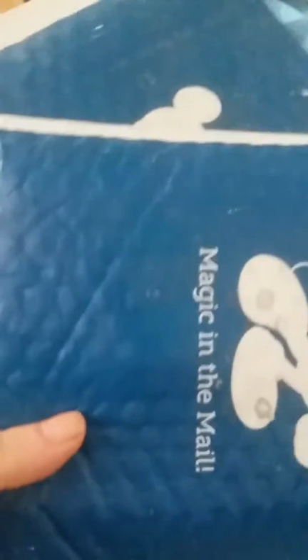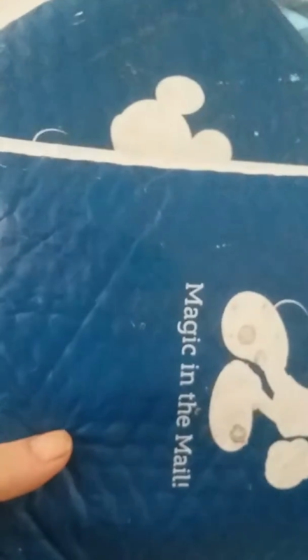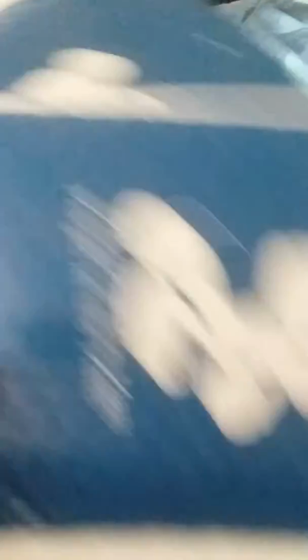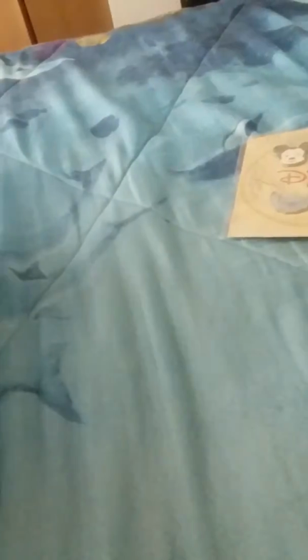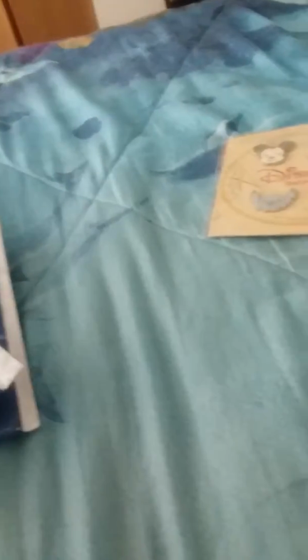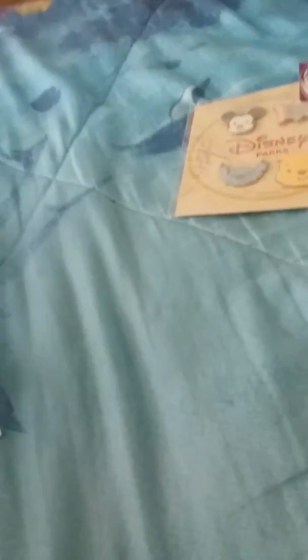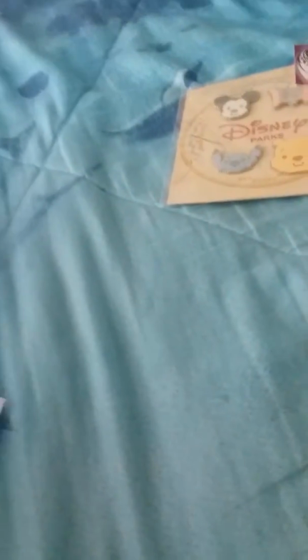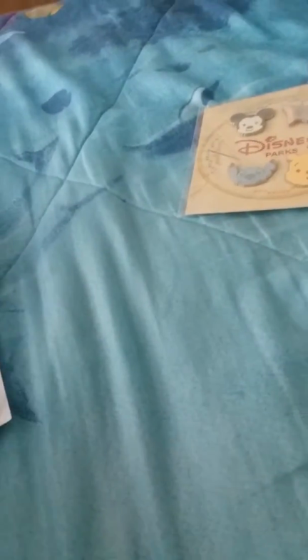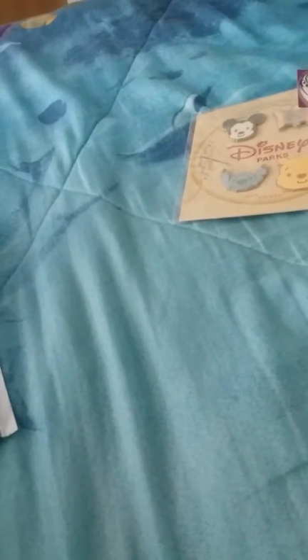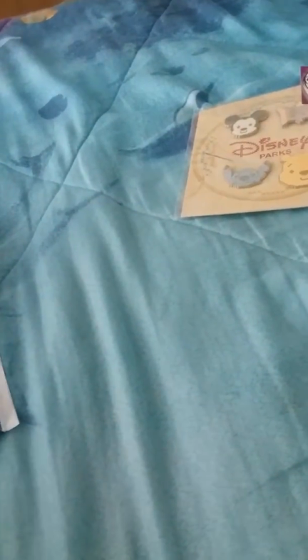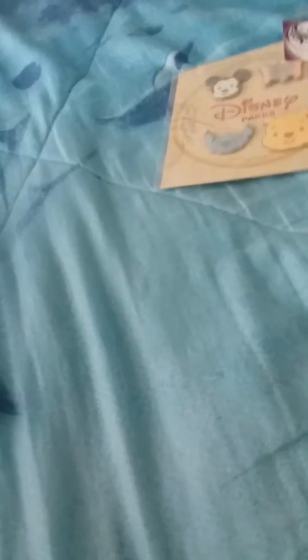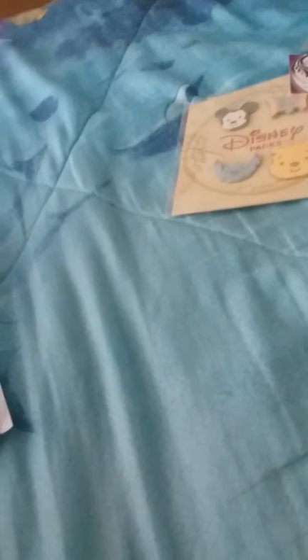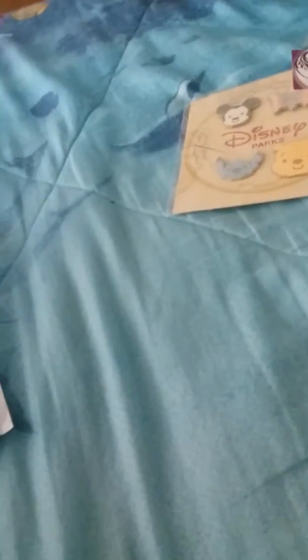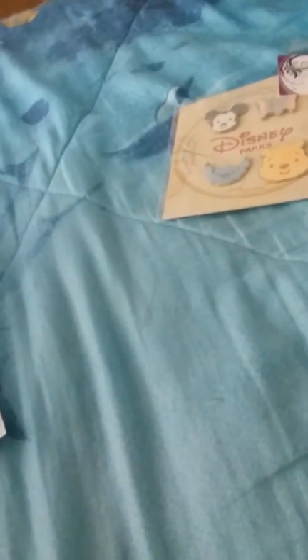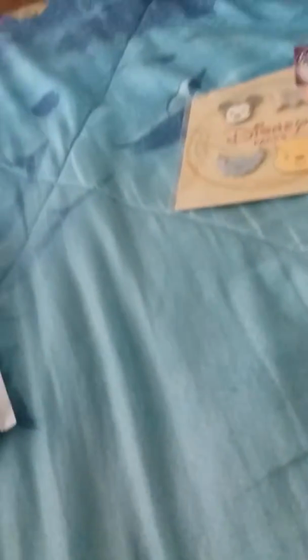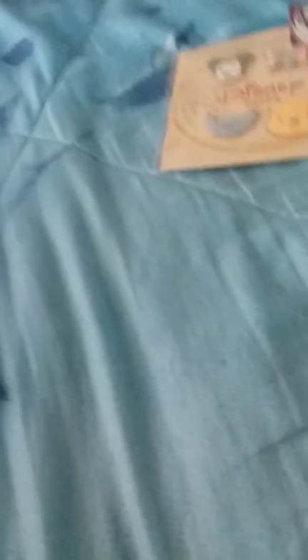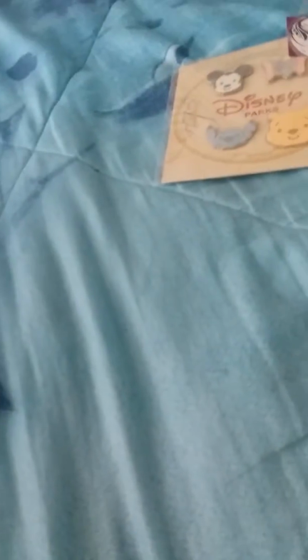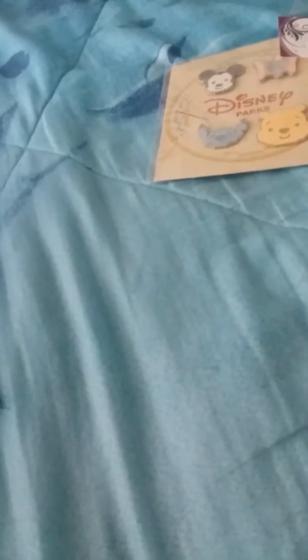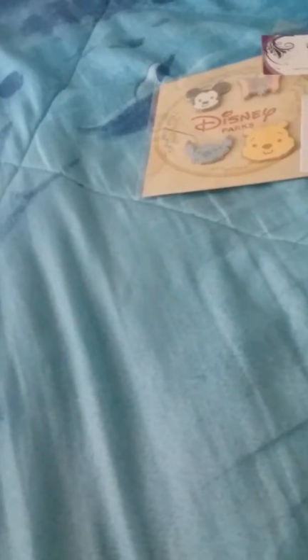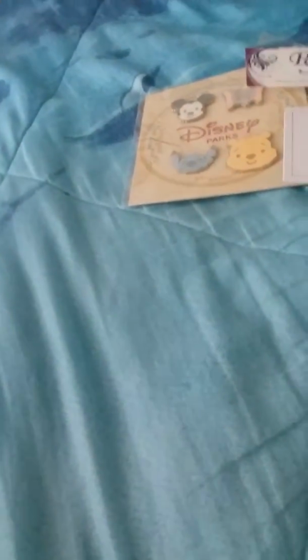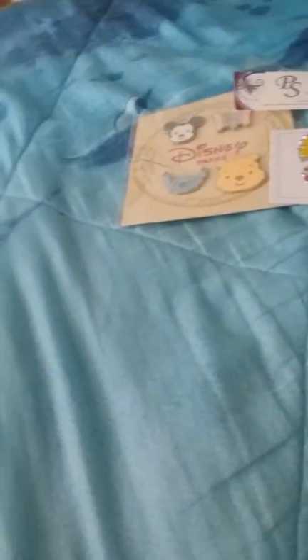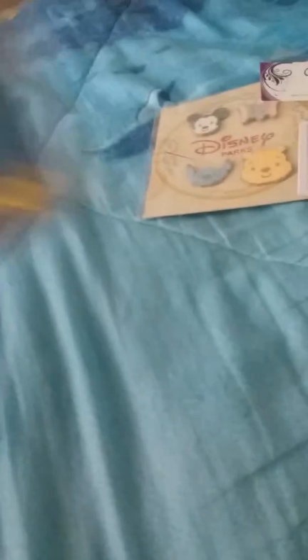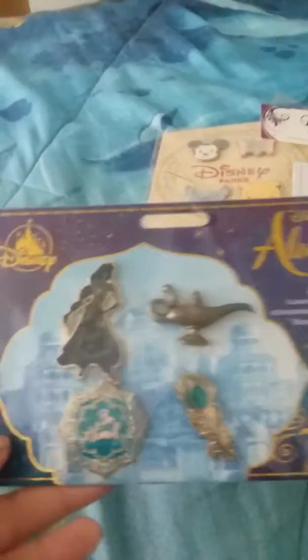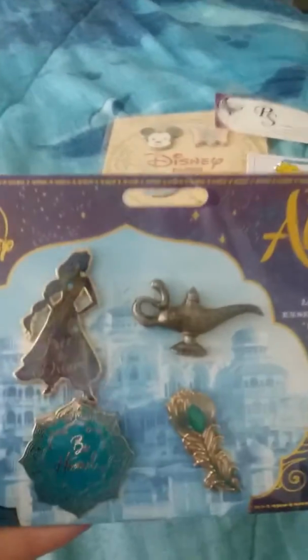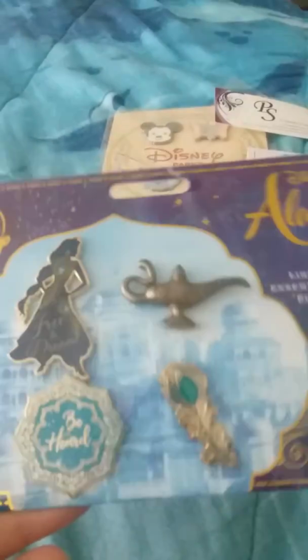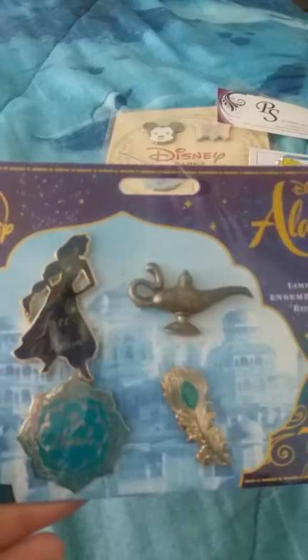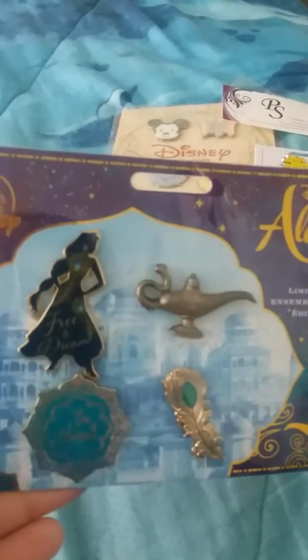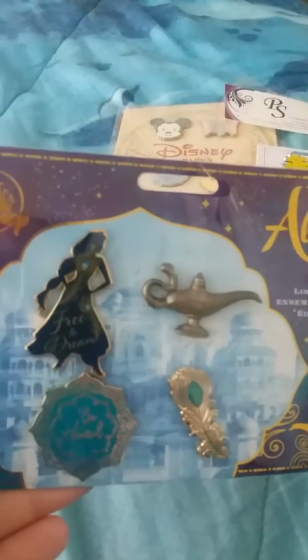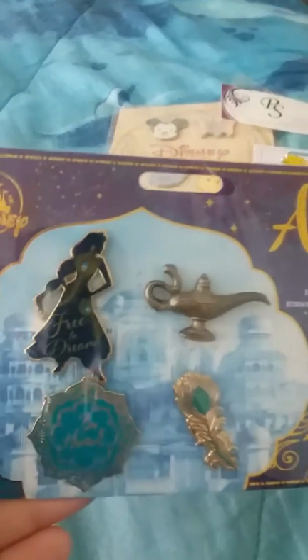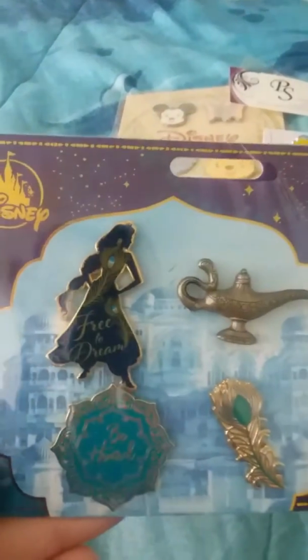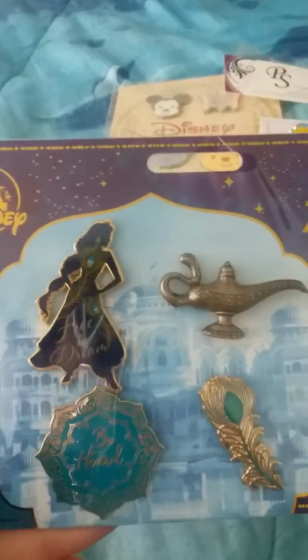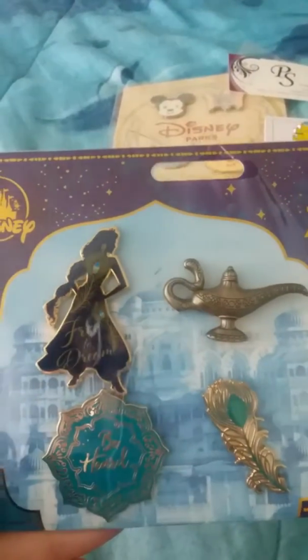Somehow I wound up with the same package twice, as you can see — this one is from the Disney store.